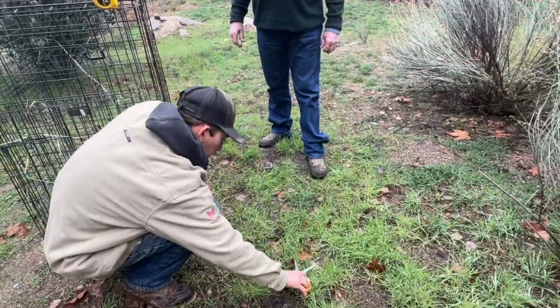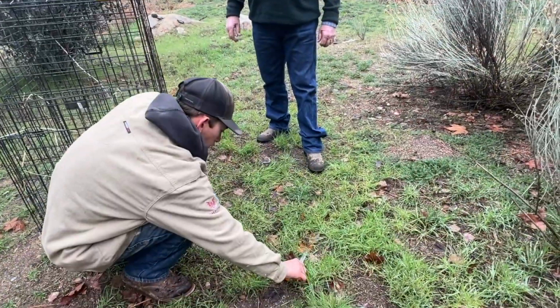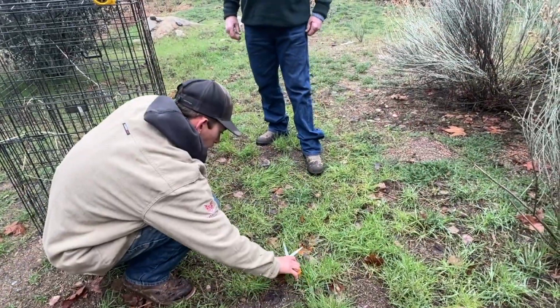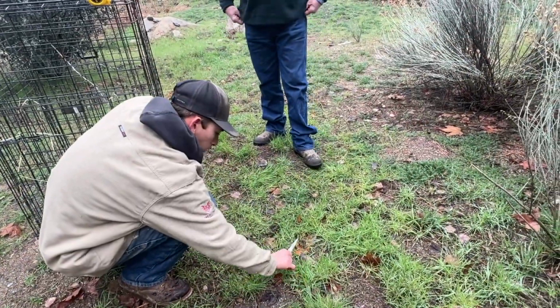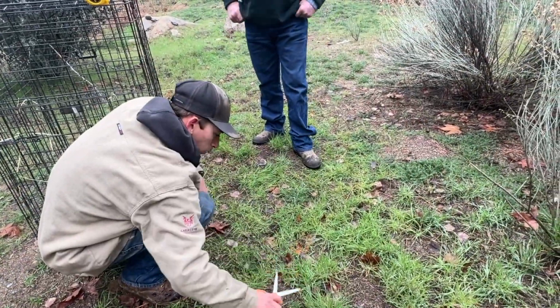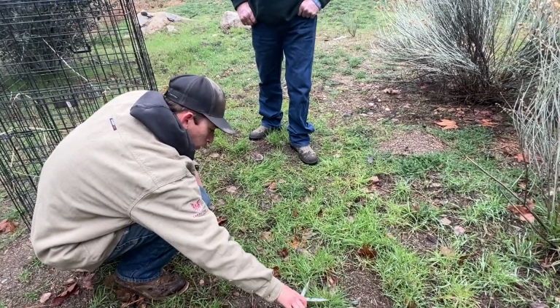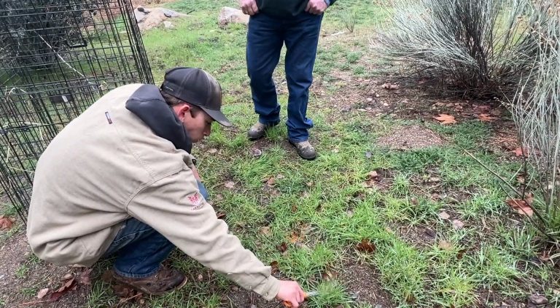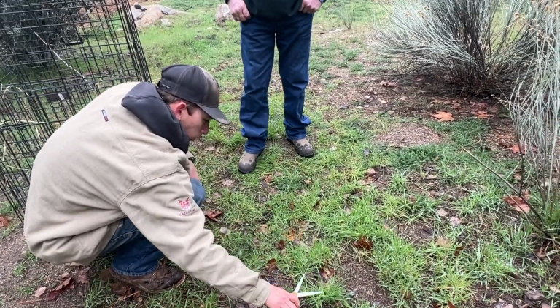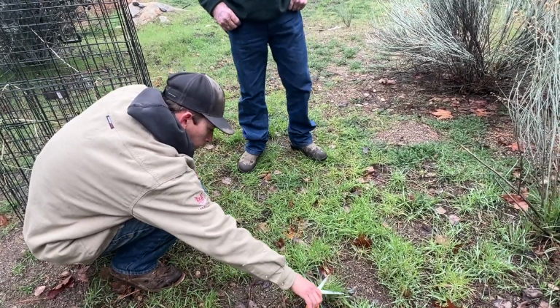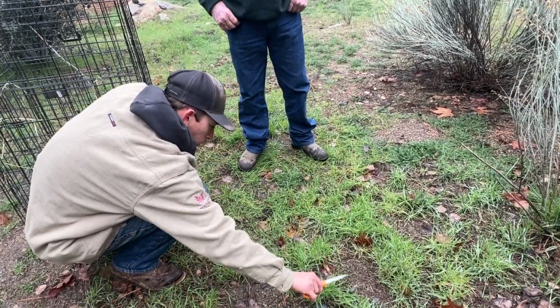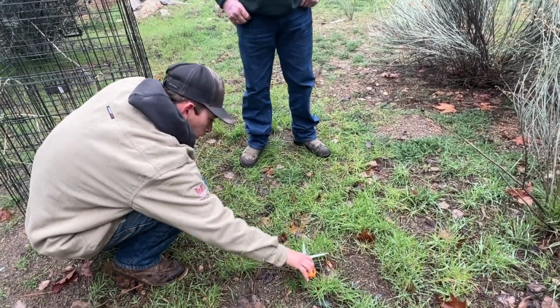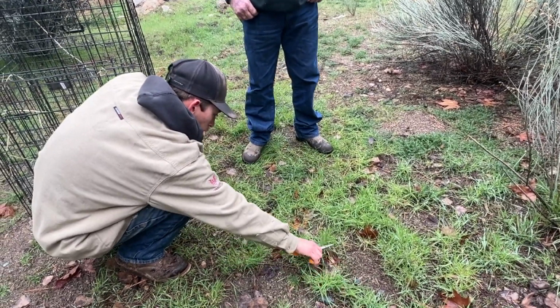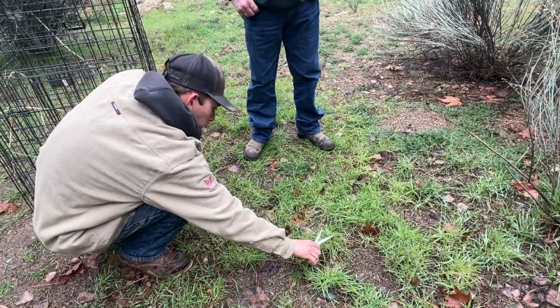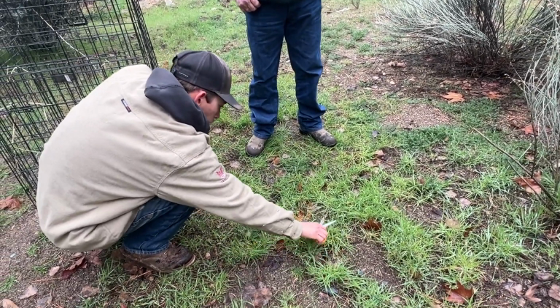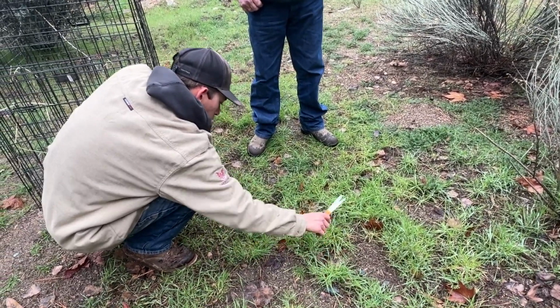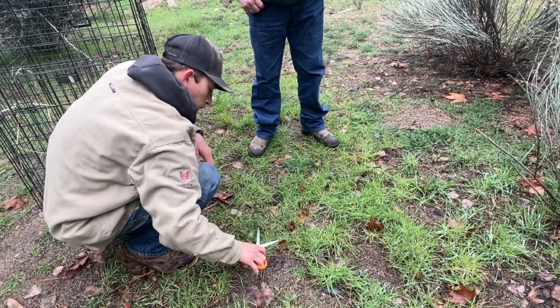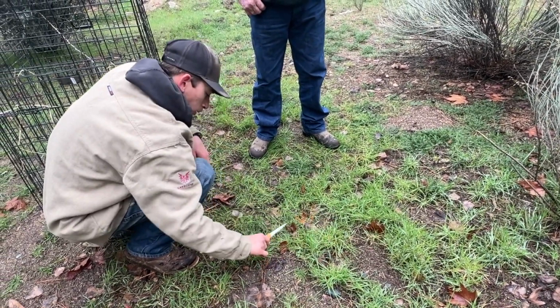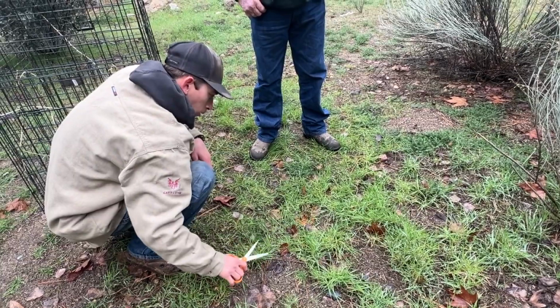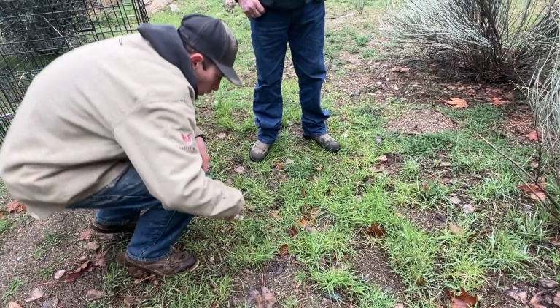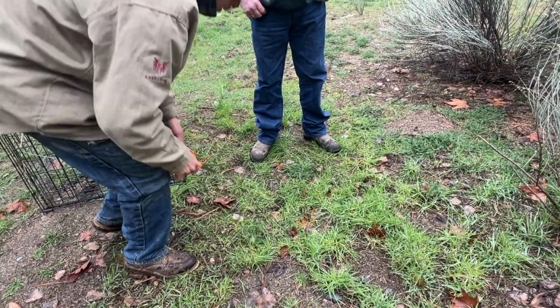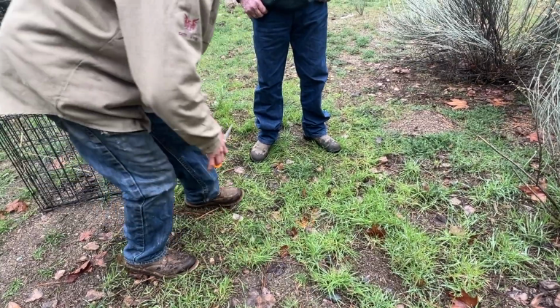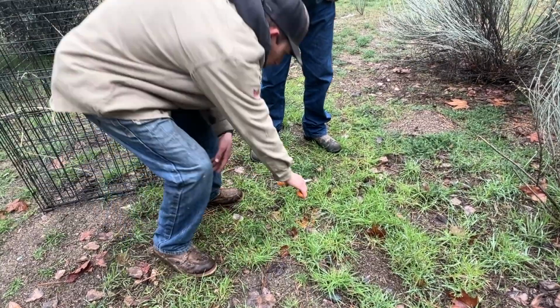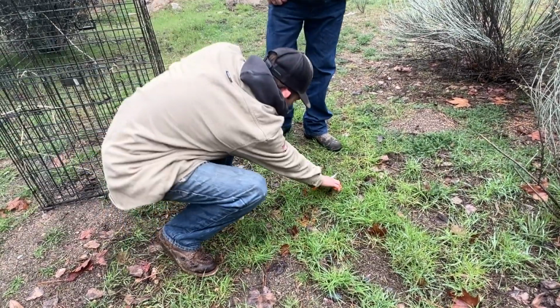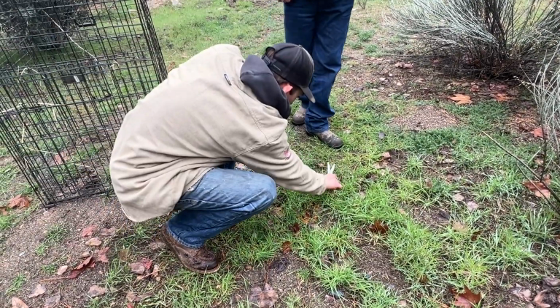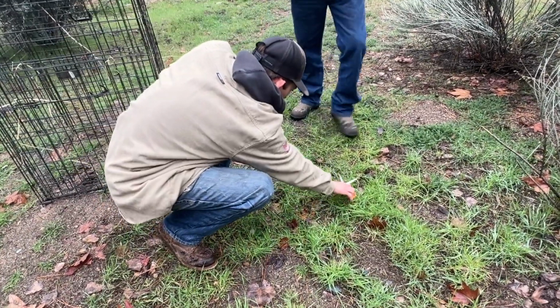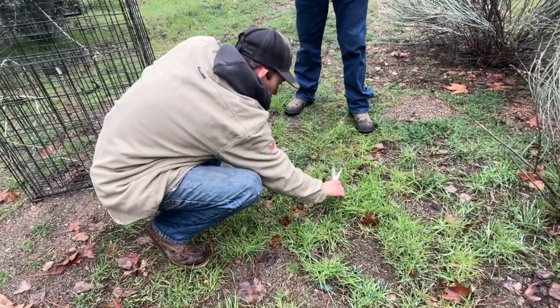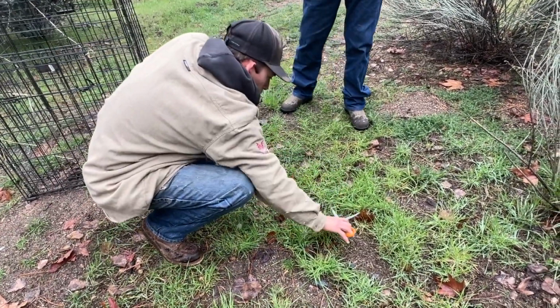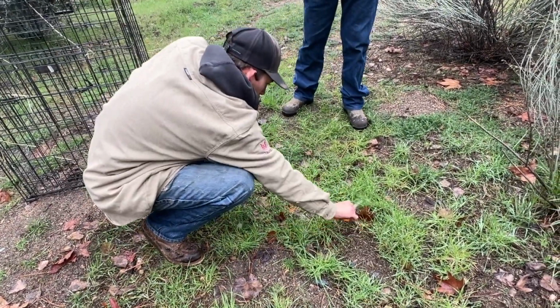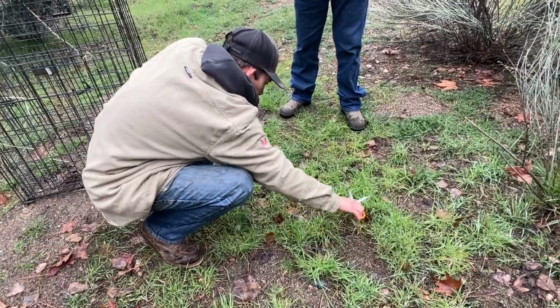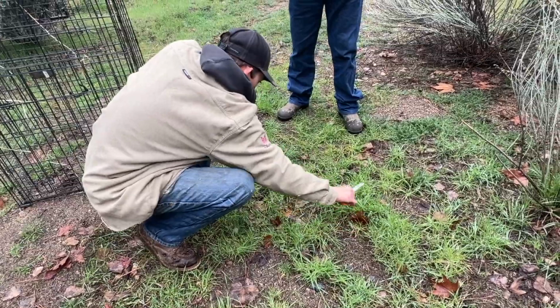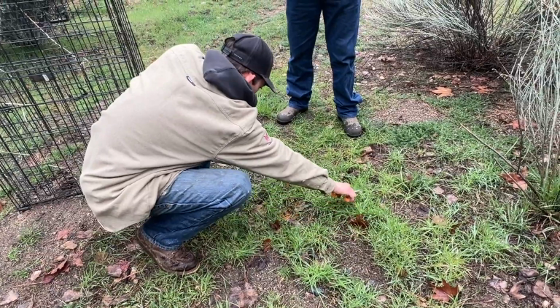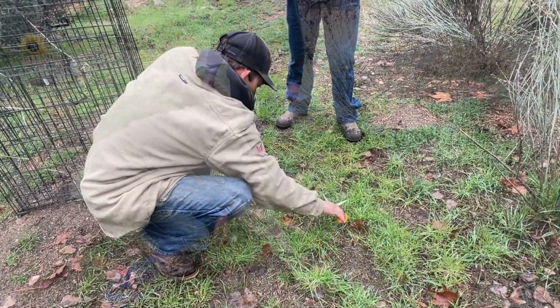When it comes back to four inches, you're going to see how many days it took. It's all about sunlight now — we have moisture, but we don't have full temperature and sunlight yet. And this is February 17th.